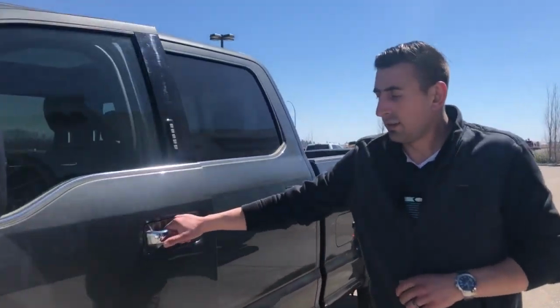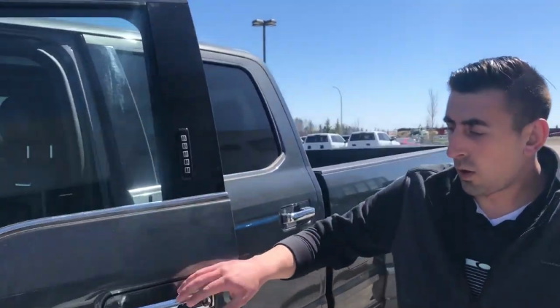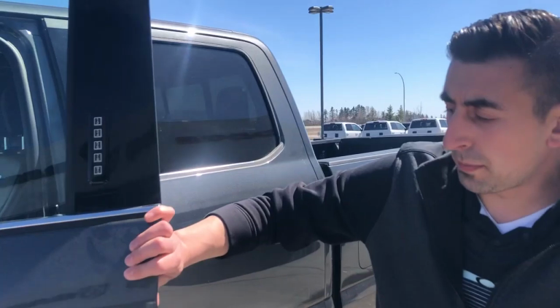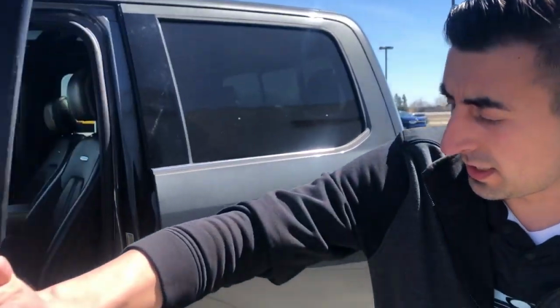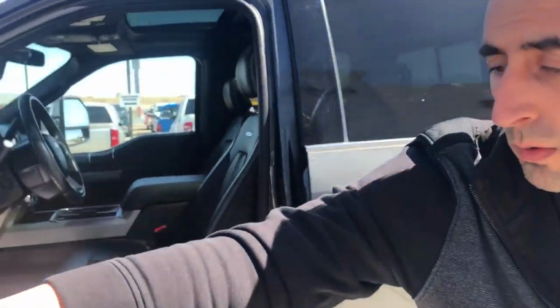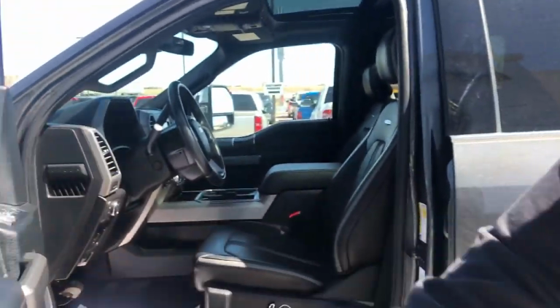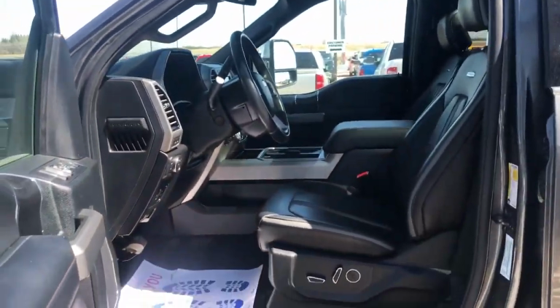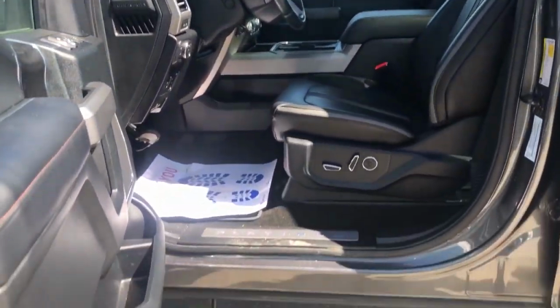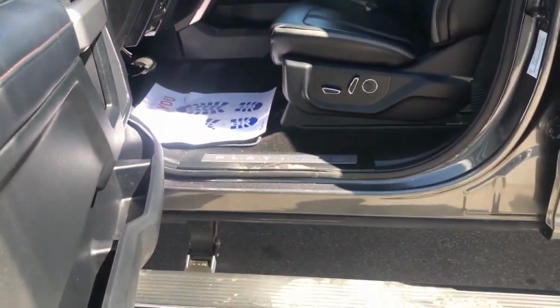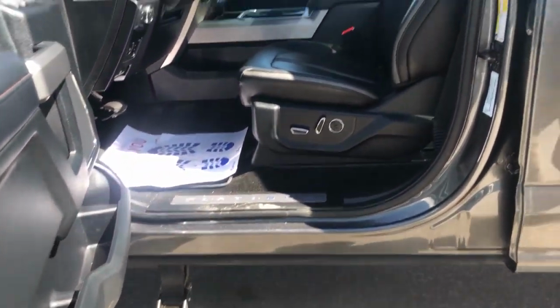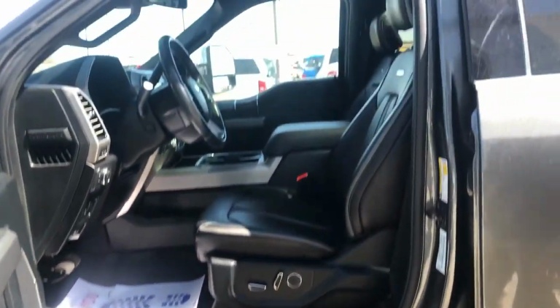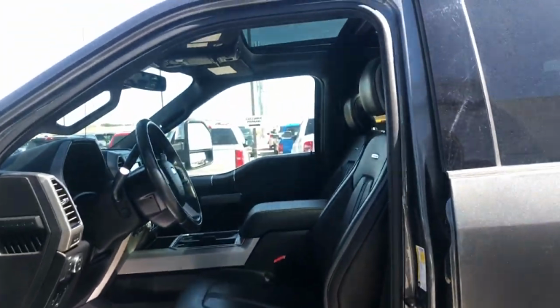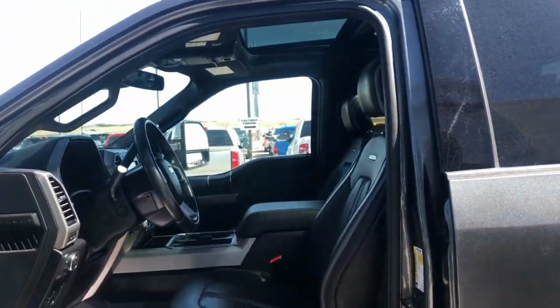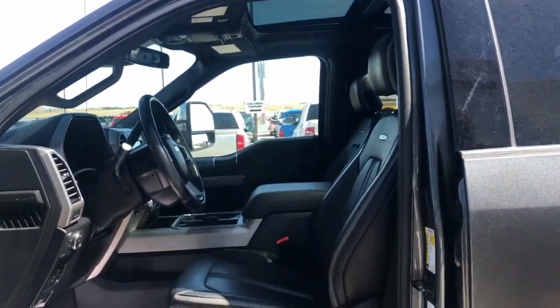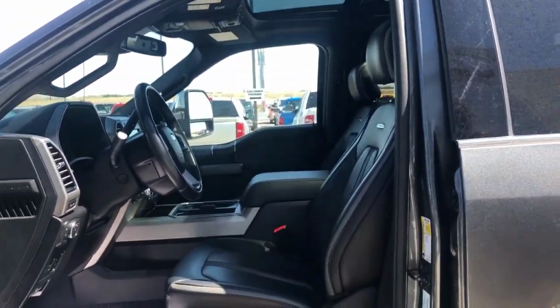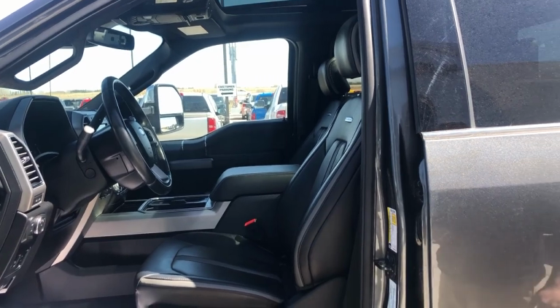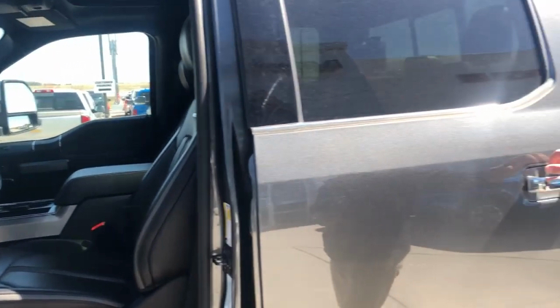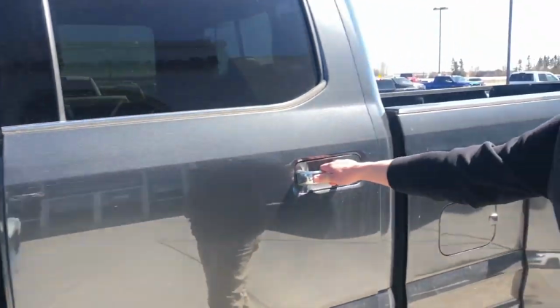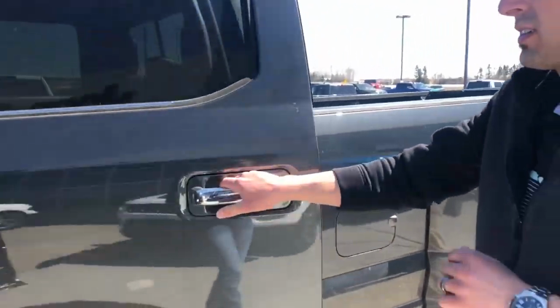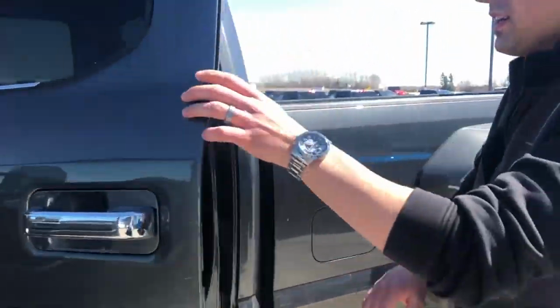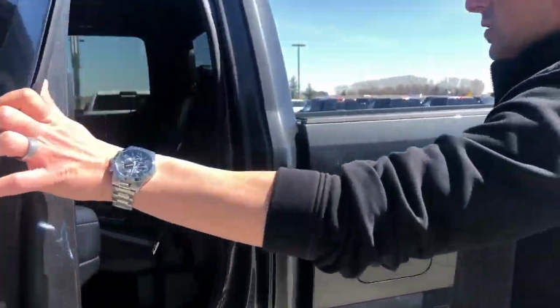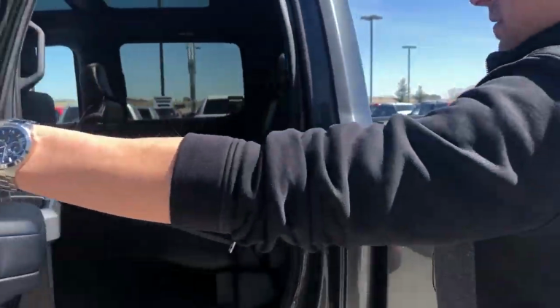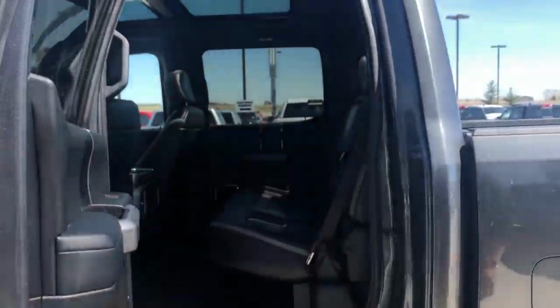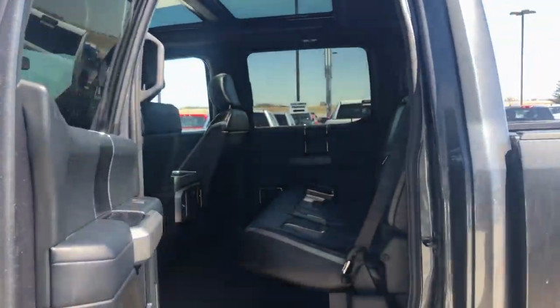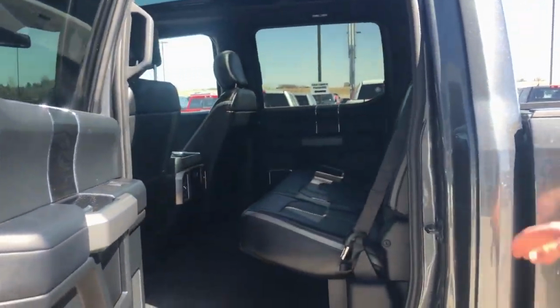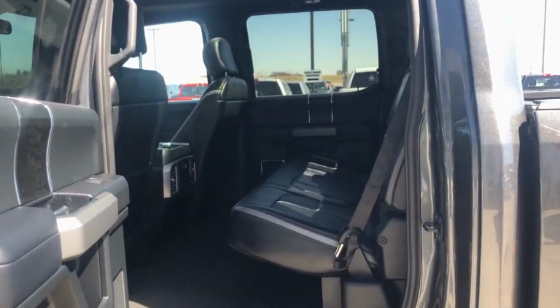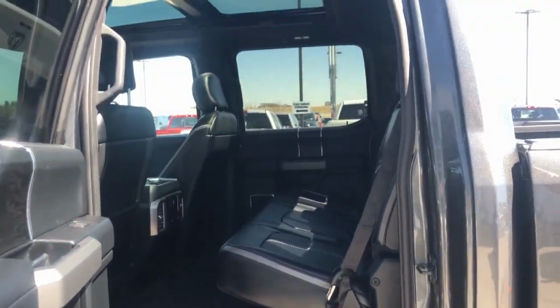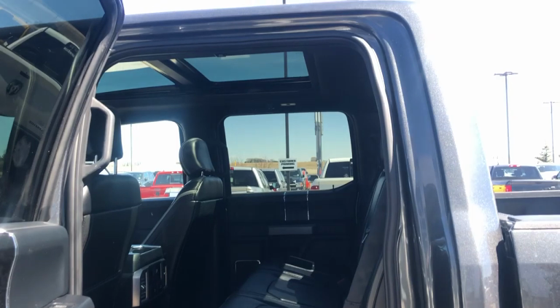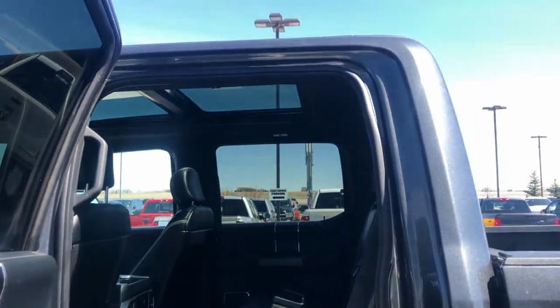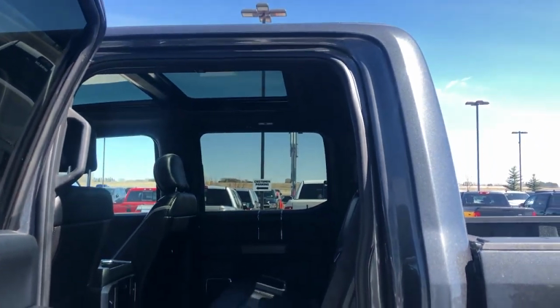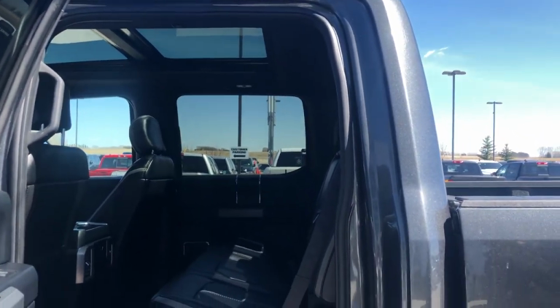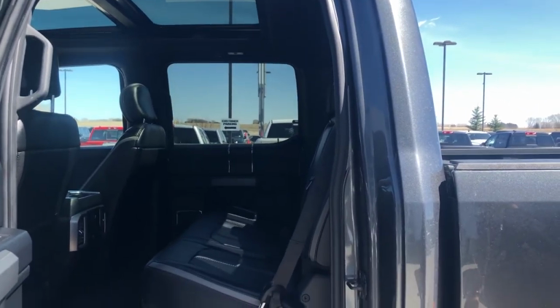Inside, opening up, it's got the power running boards. Full leather with the heated and ventilated seats, heated steering wheel. Crew cab on this one here — plenty of room in the back seat. As well, it's got the full panoramic view.